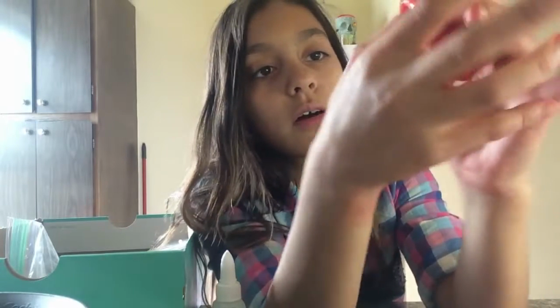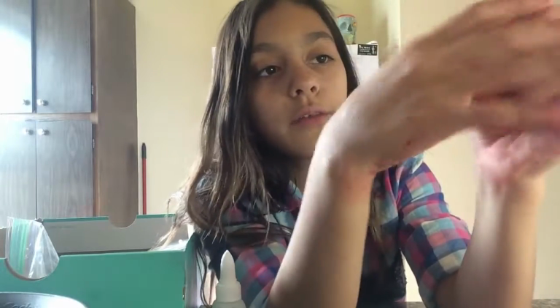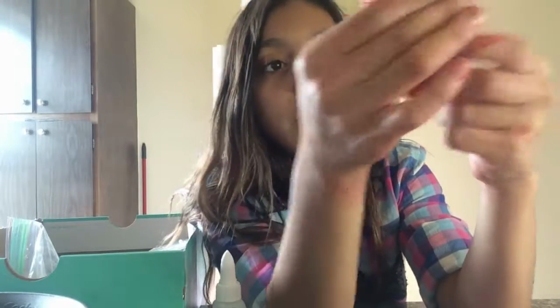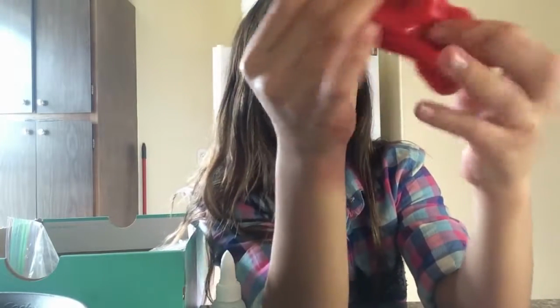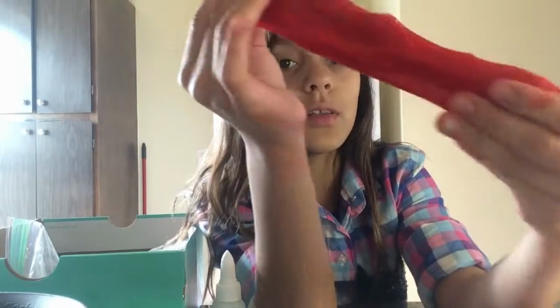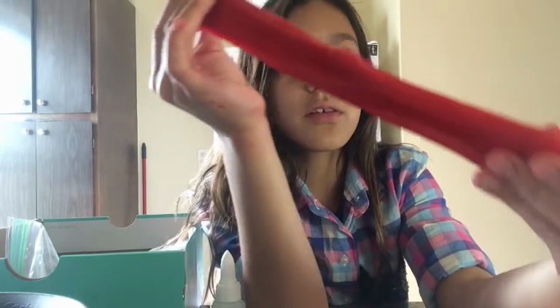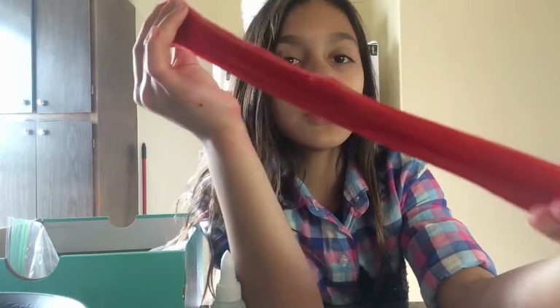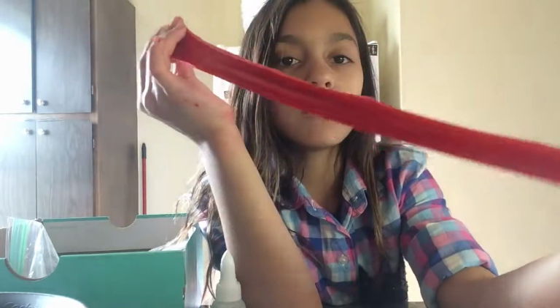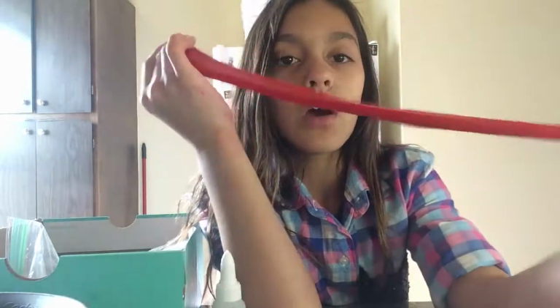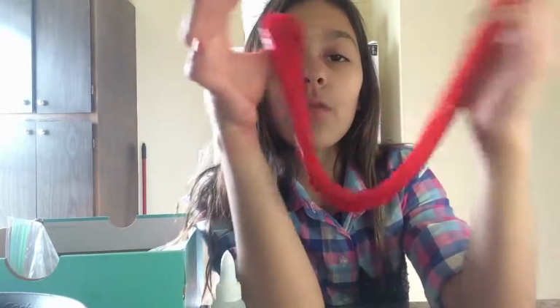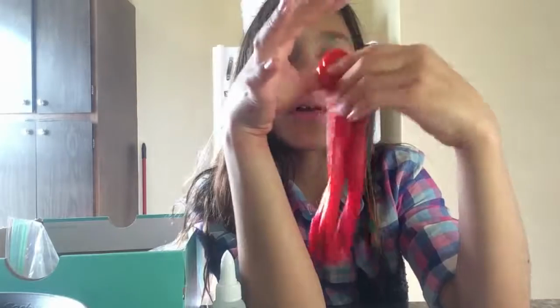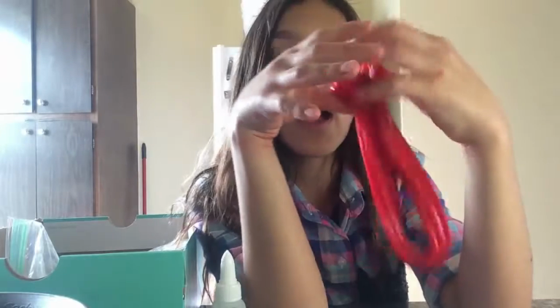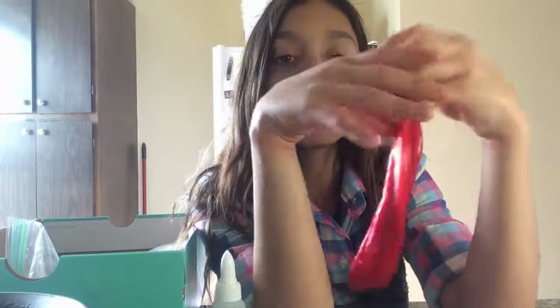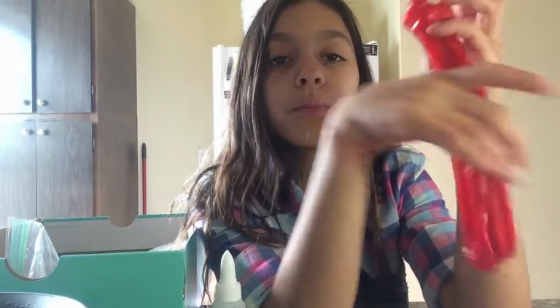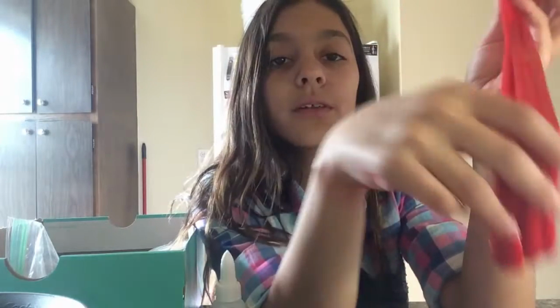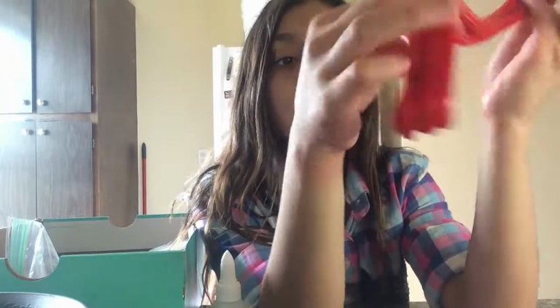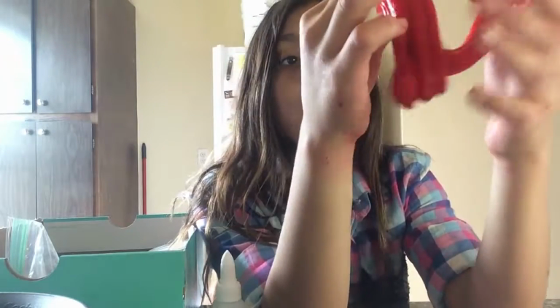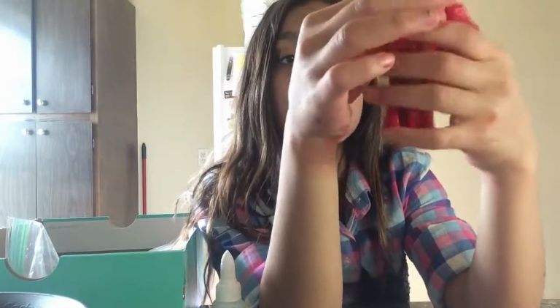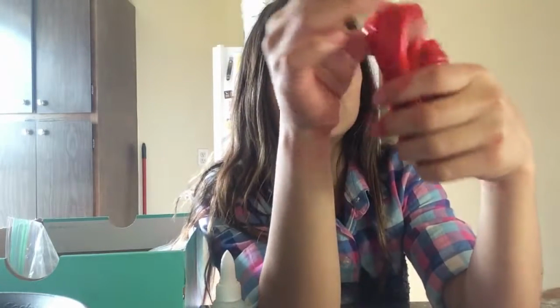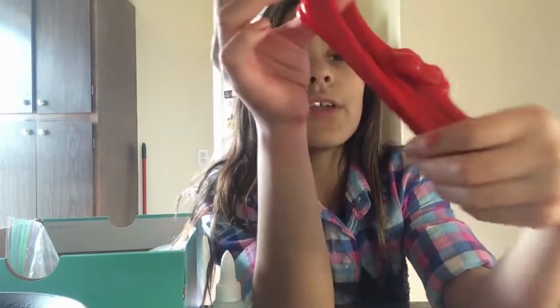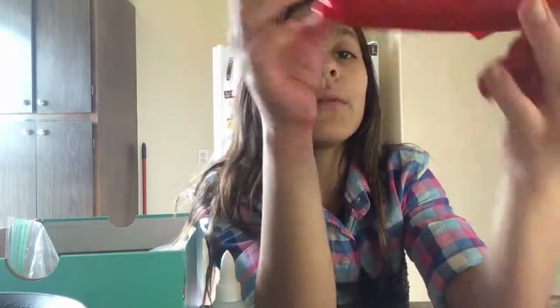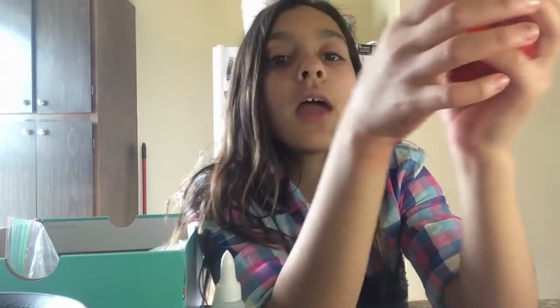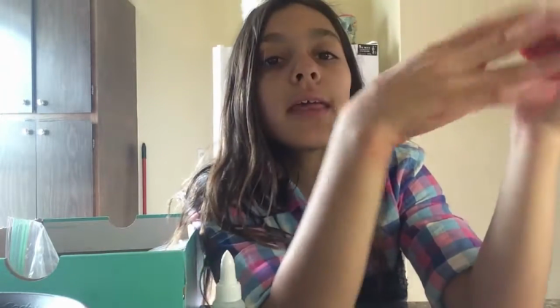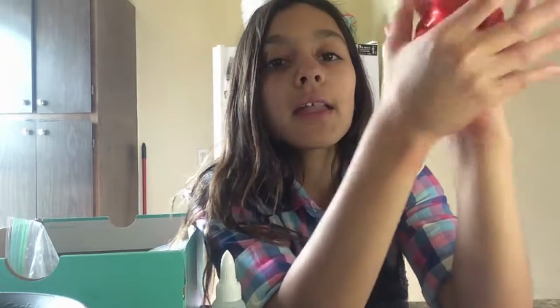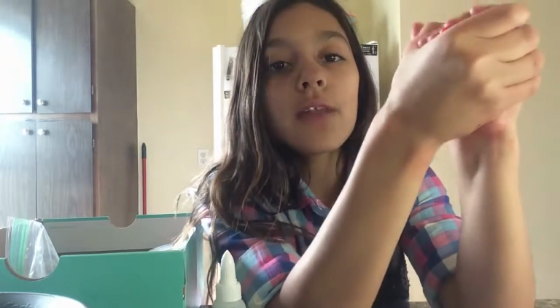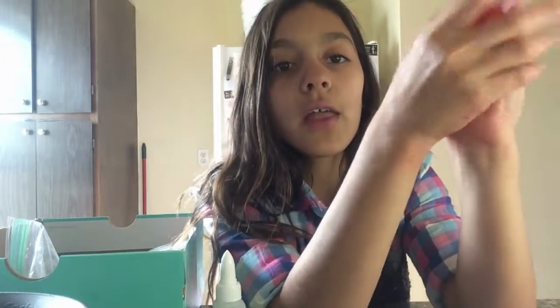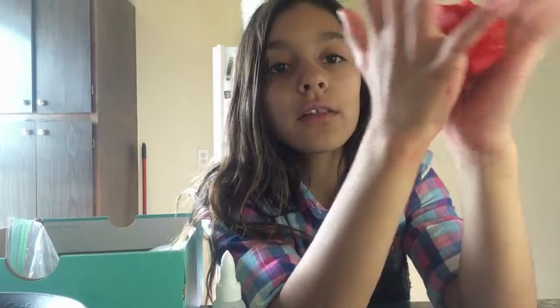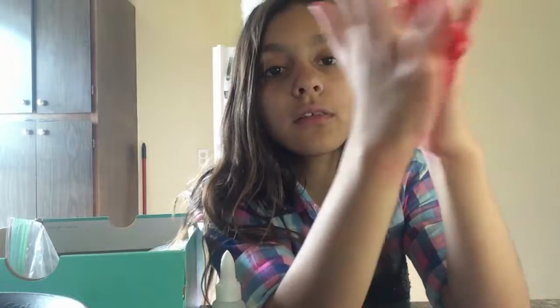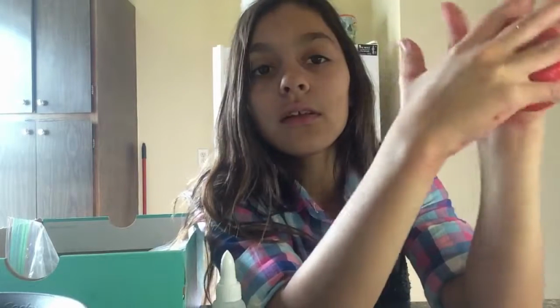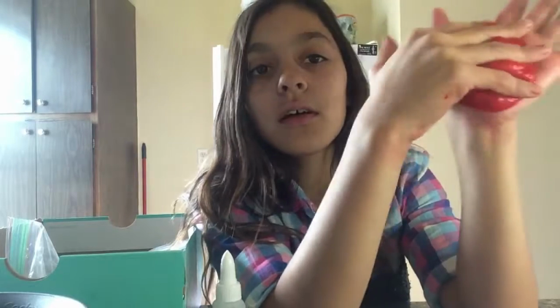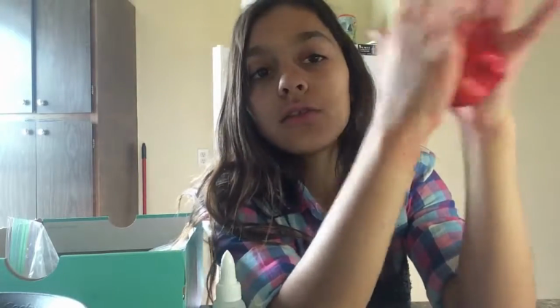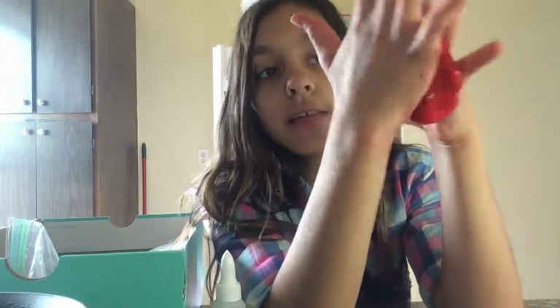Or if you want it extremely stretchy, or if you want to make iceberg slime, put a bunch of shaving cream and then leave it out for like two days.